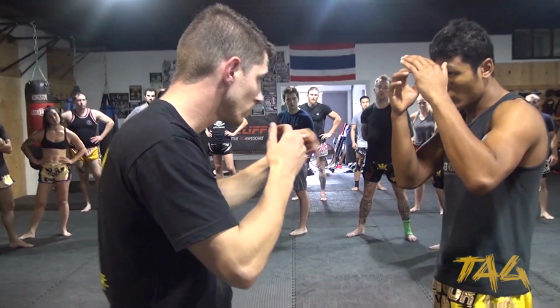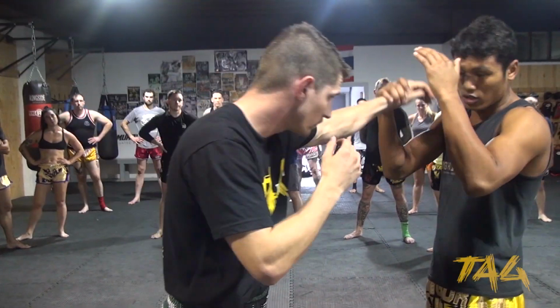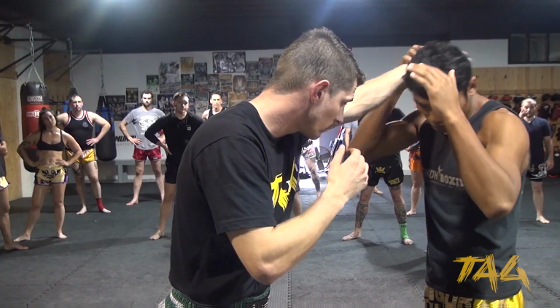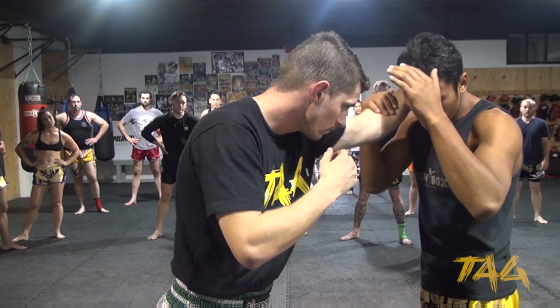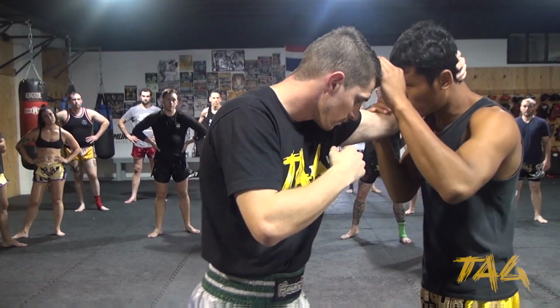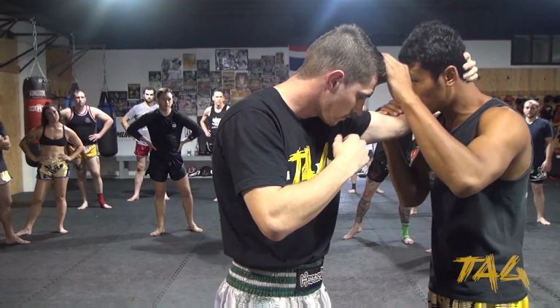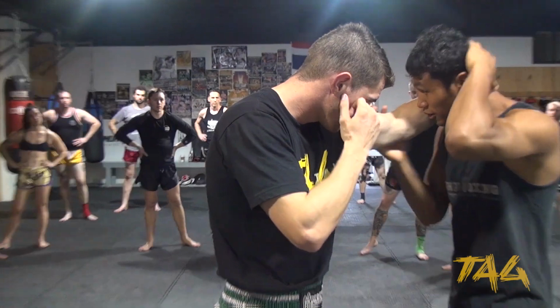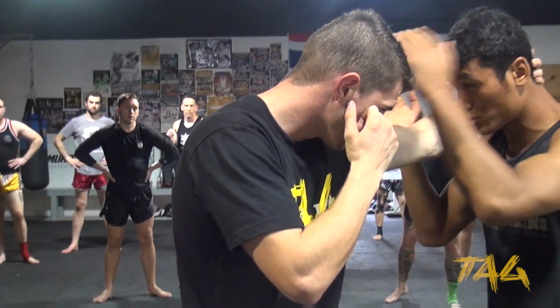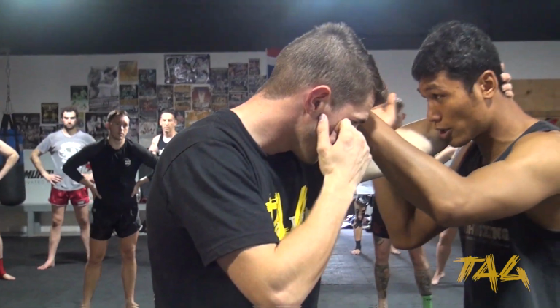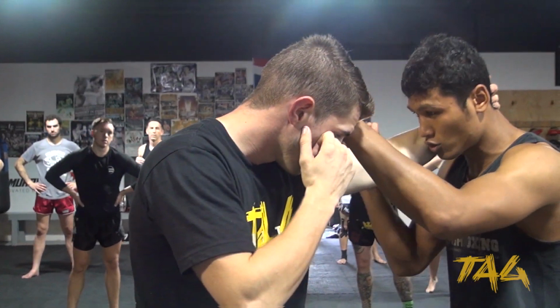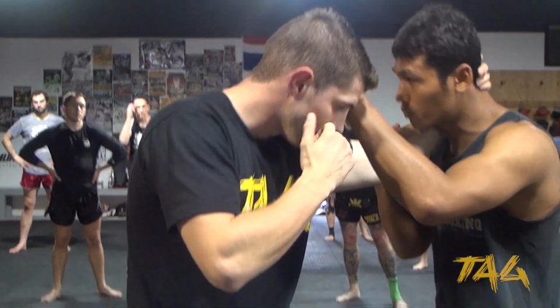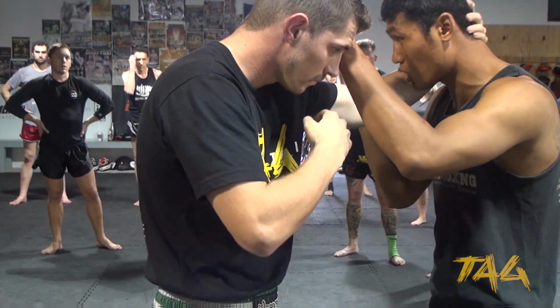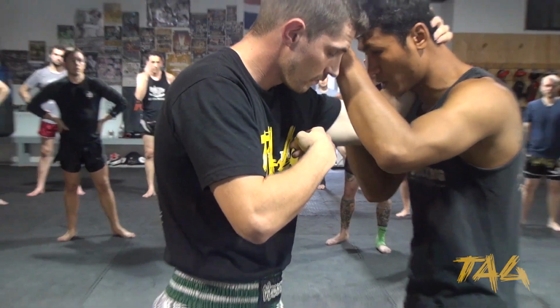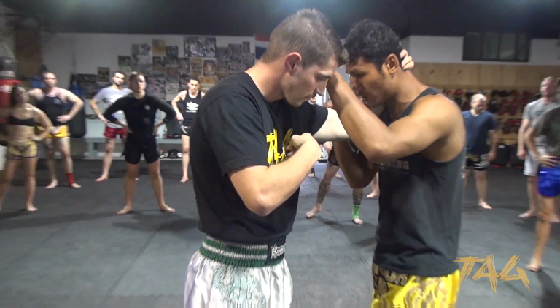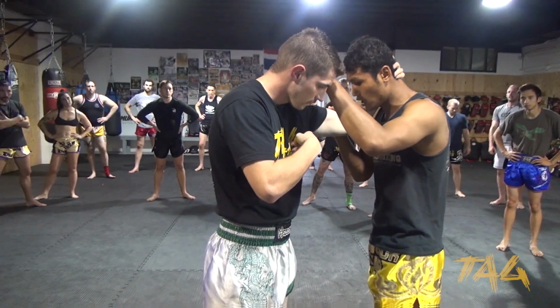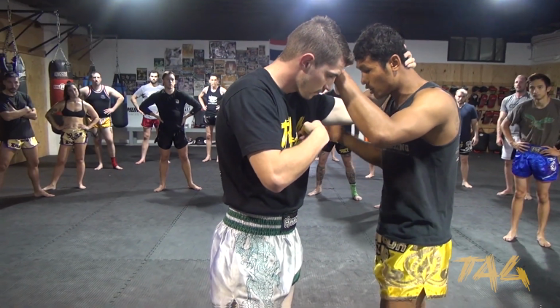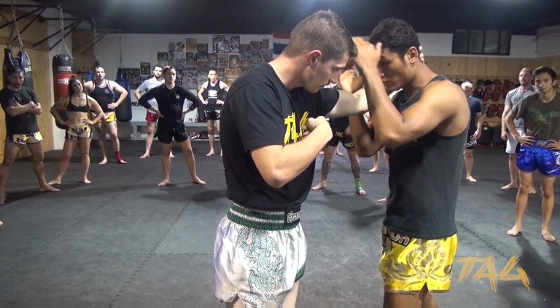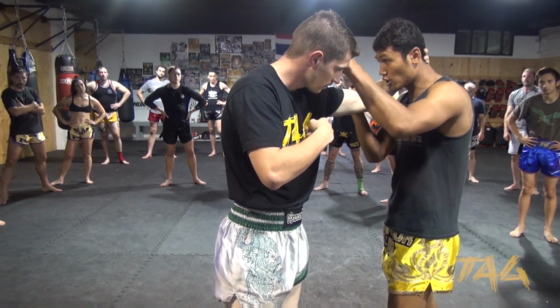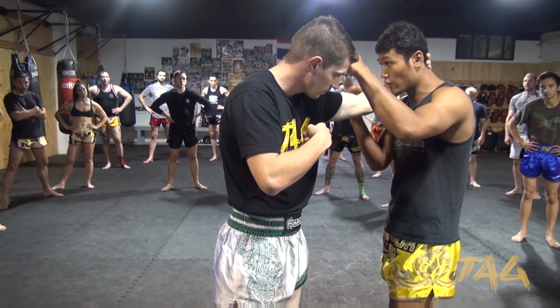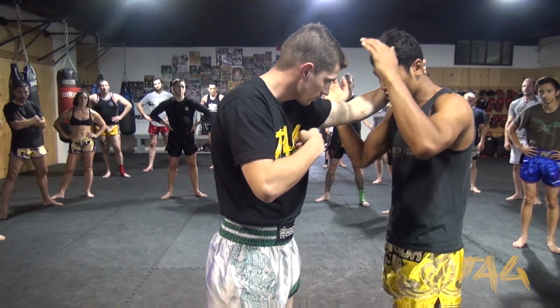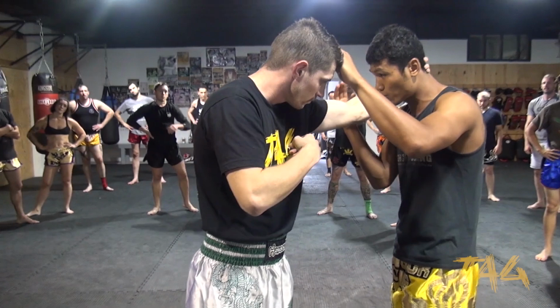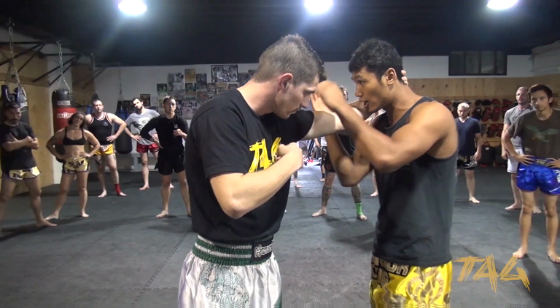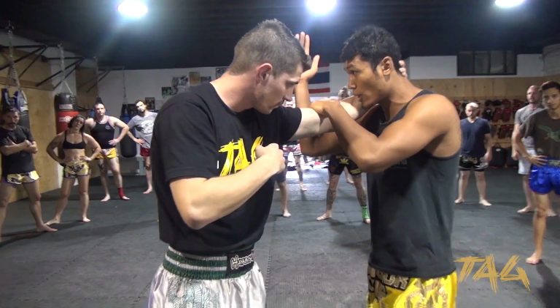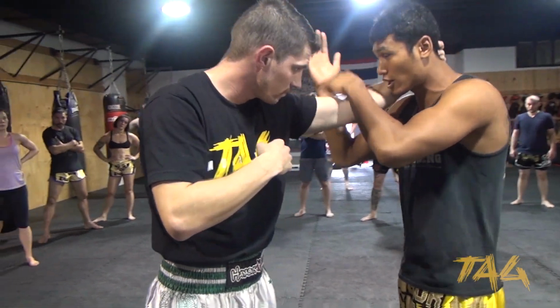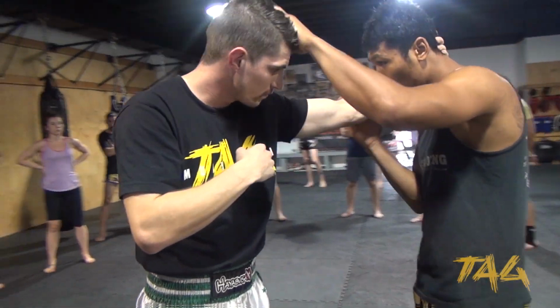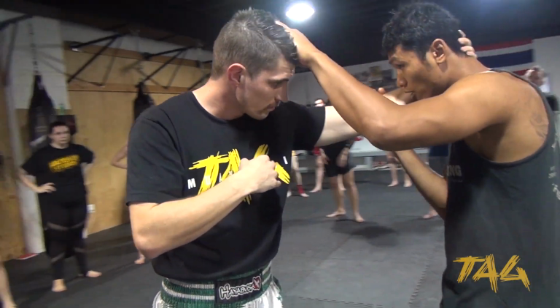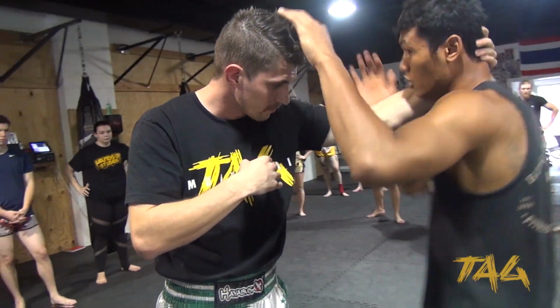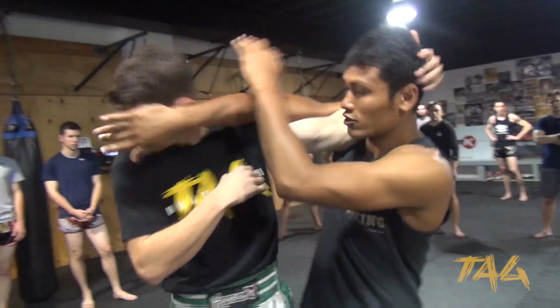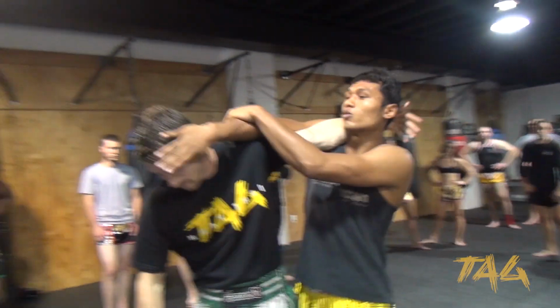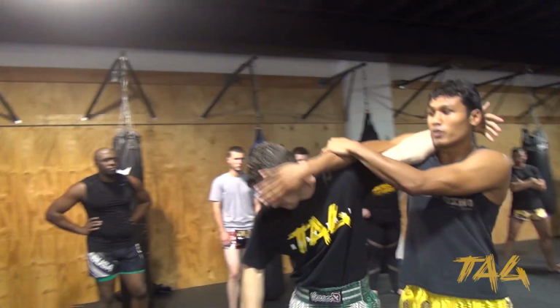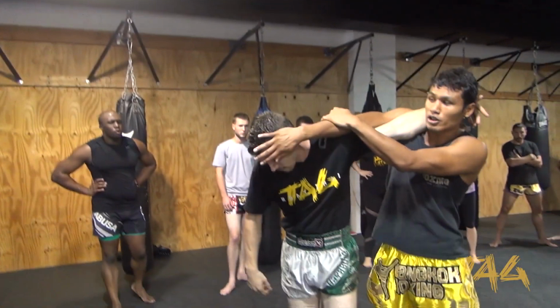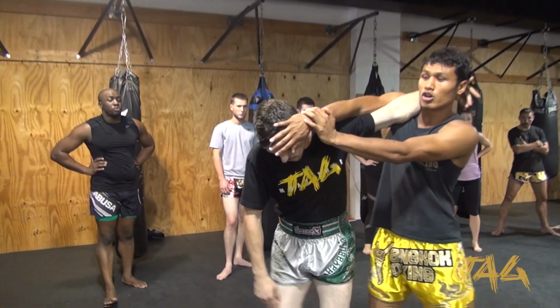So here, if he grabs my hand already, sometimes you cannot stop him. Then this — the first time he touches me, I go back, I come over right here, right away, then cross.